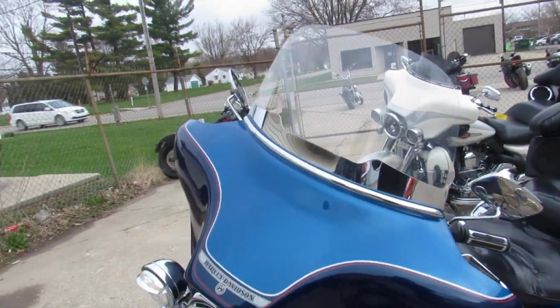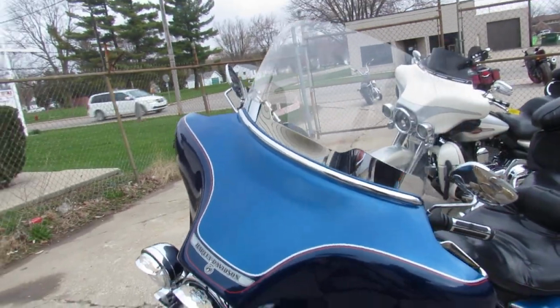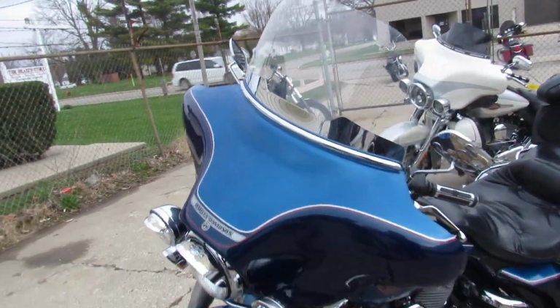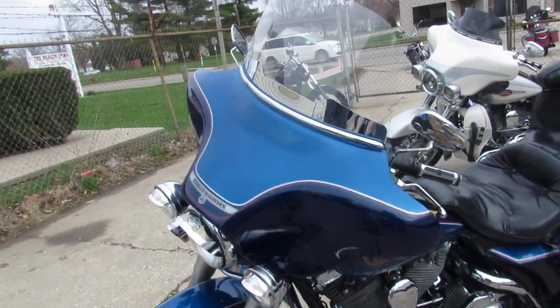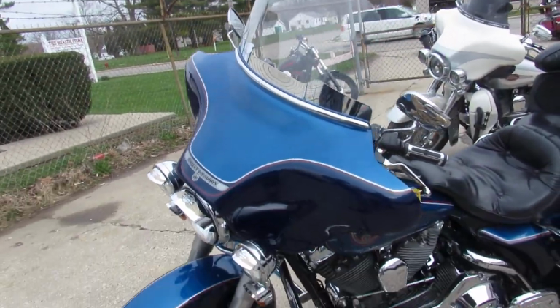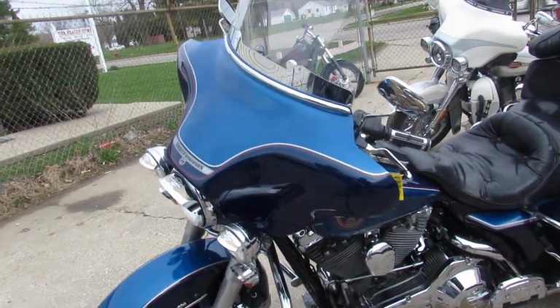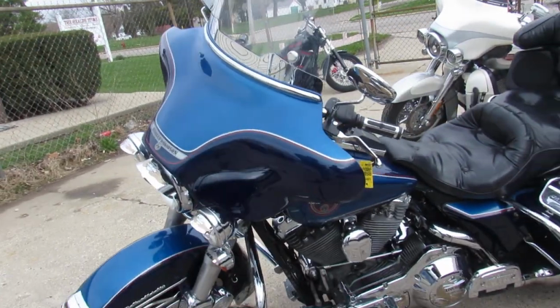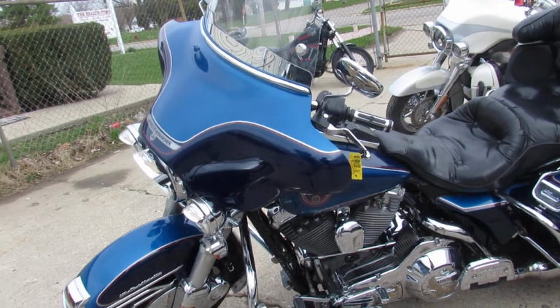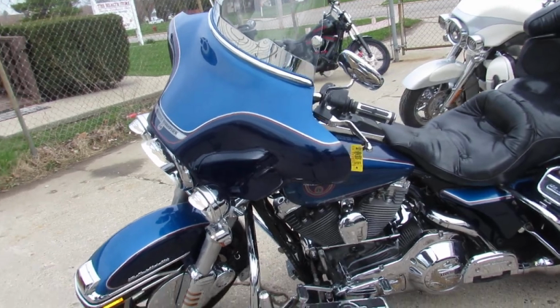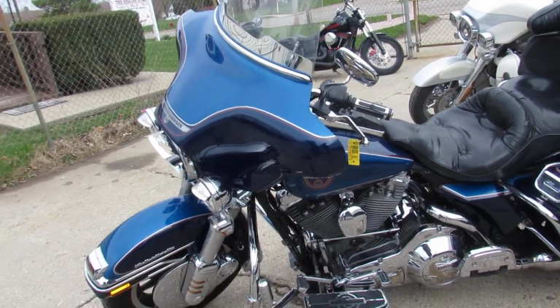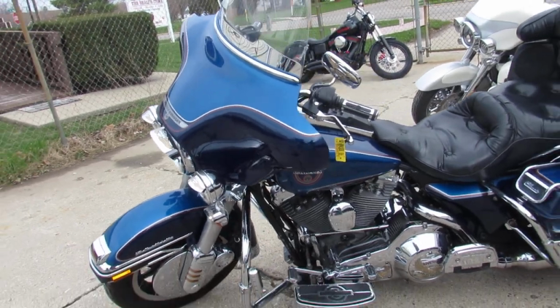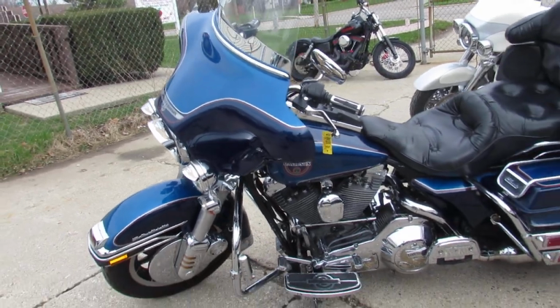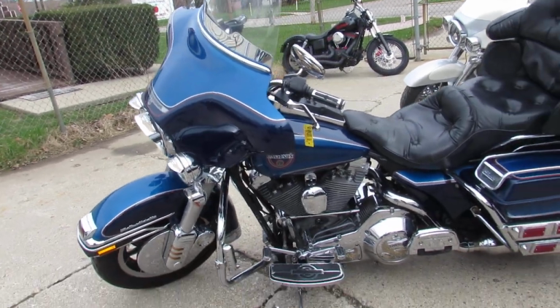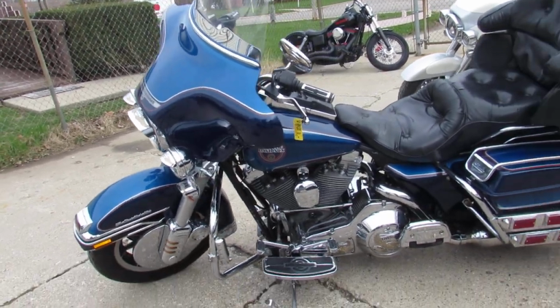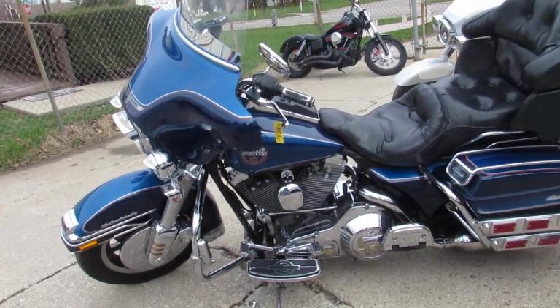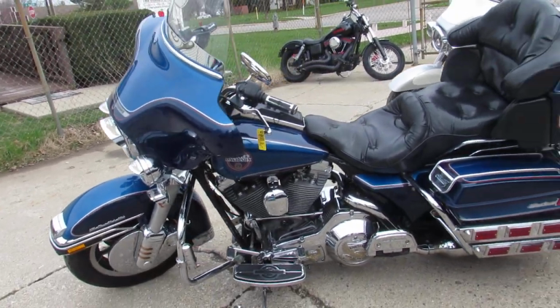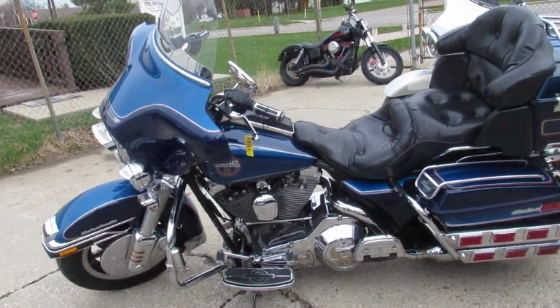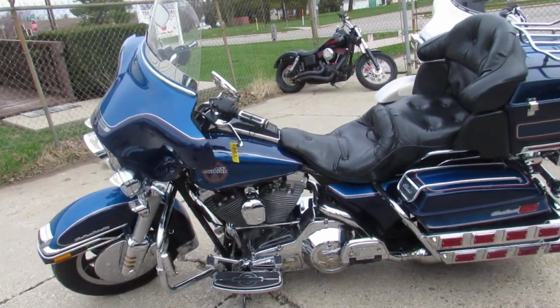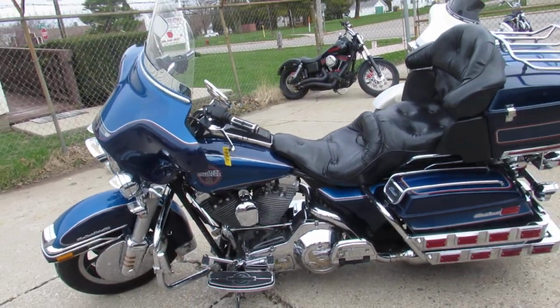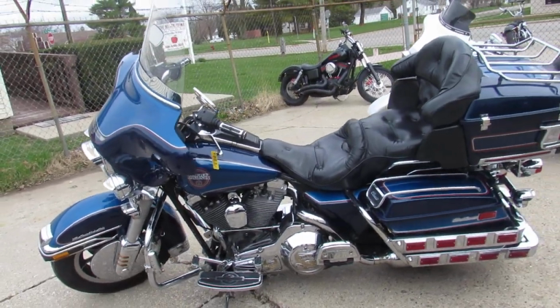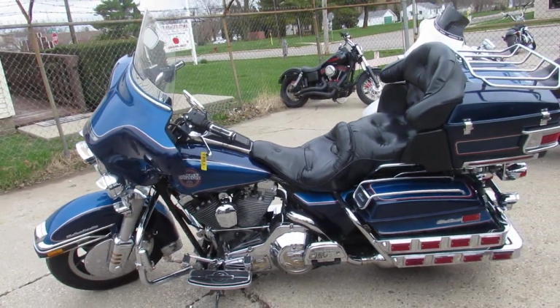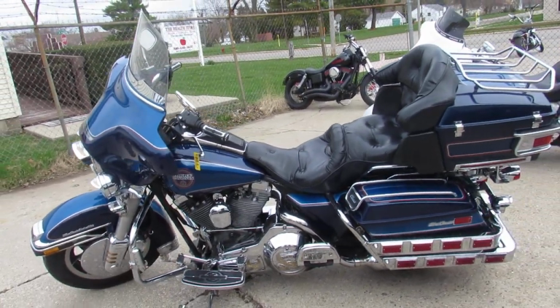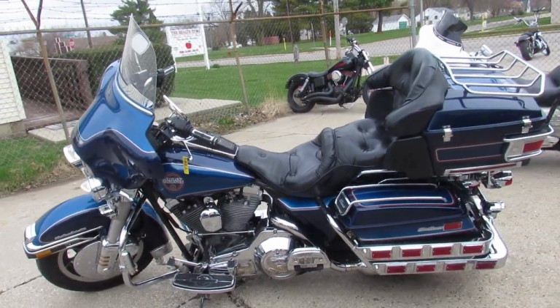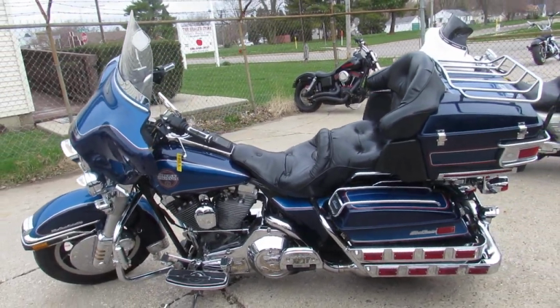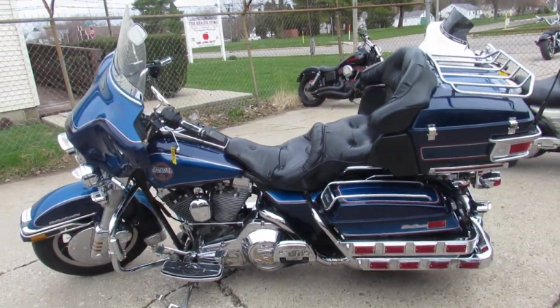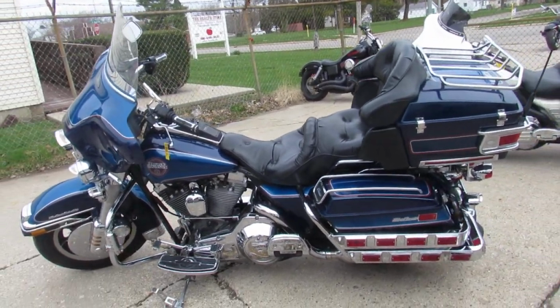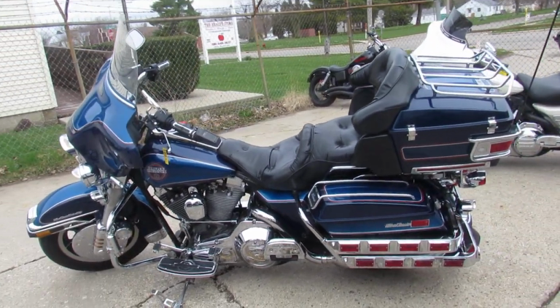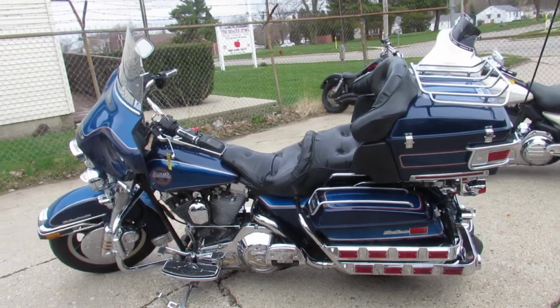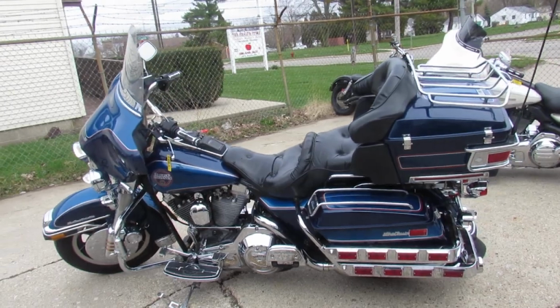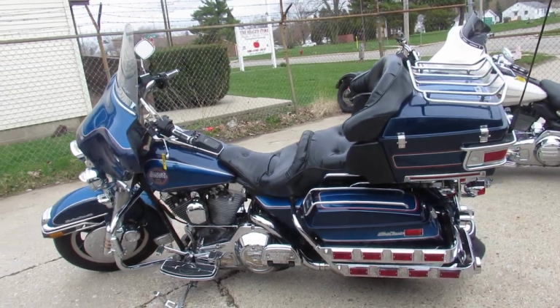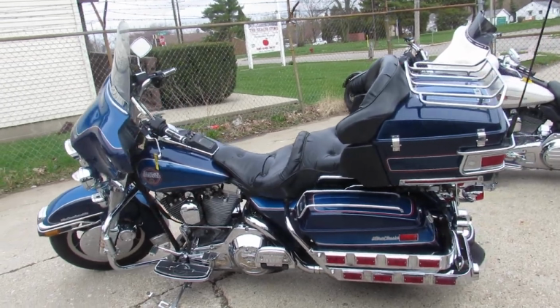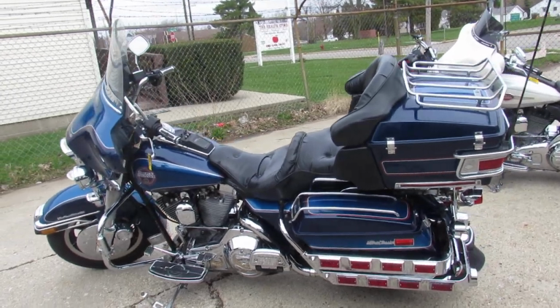Chrome shines like new. This is one good-looking bike. There's no disappointments with this one, guys — this one won't be here long. 92 Electroglide.